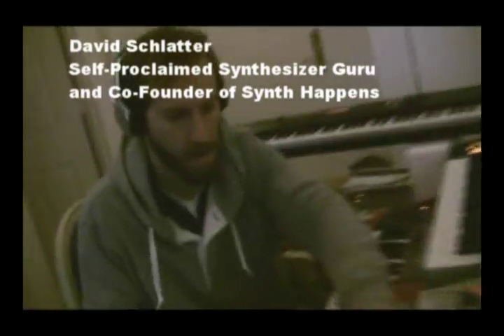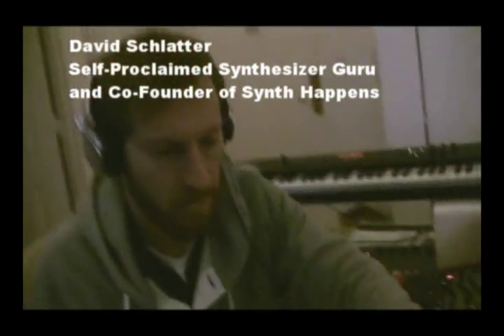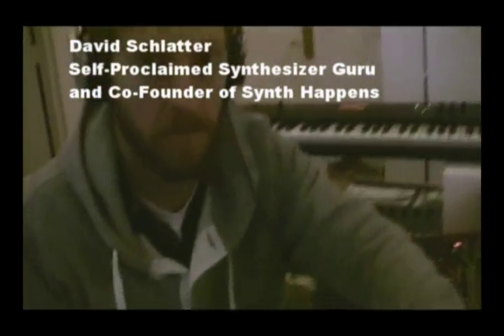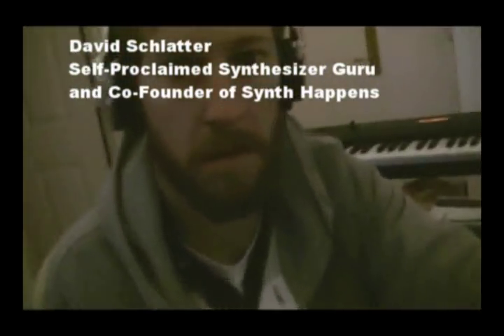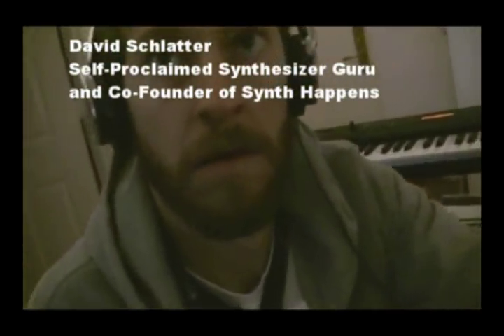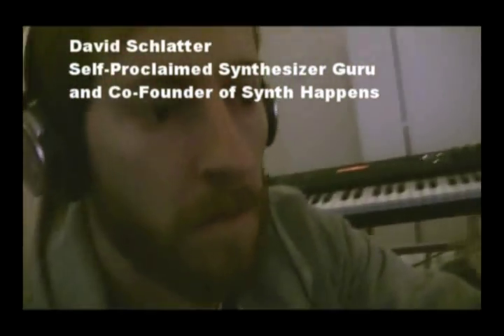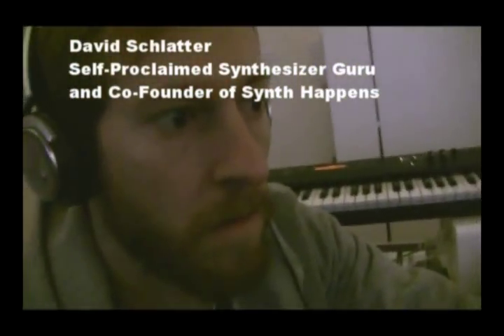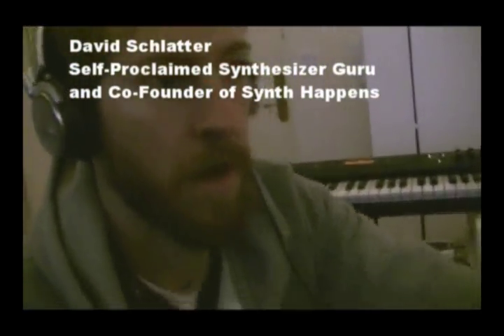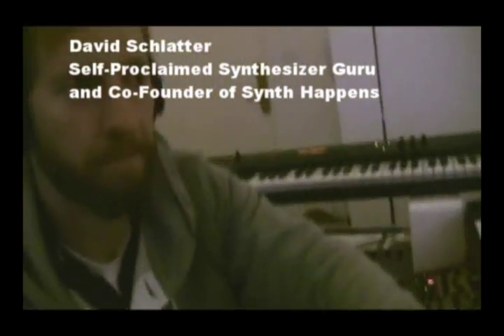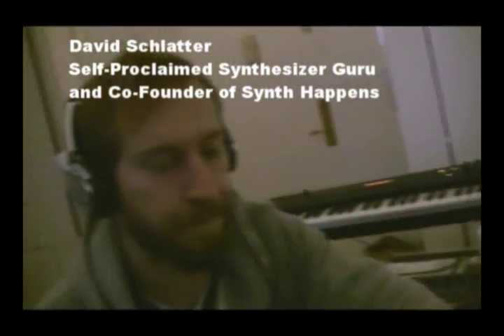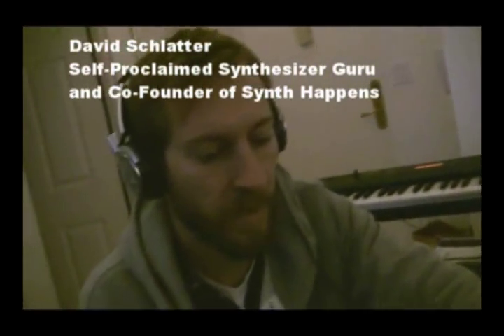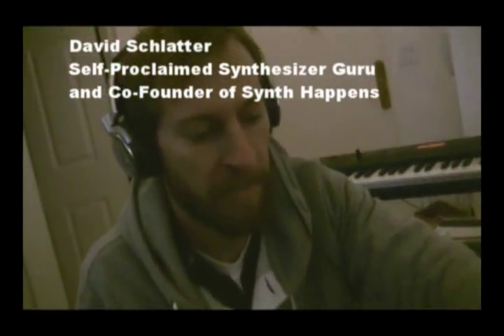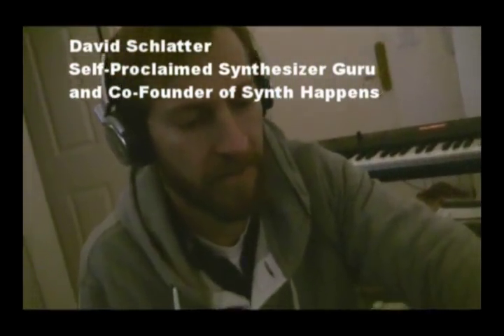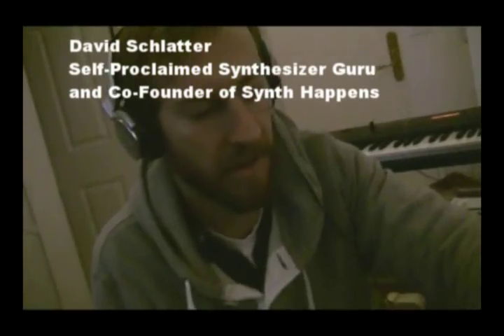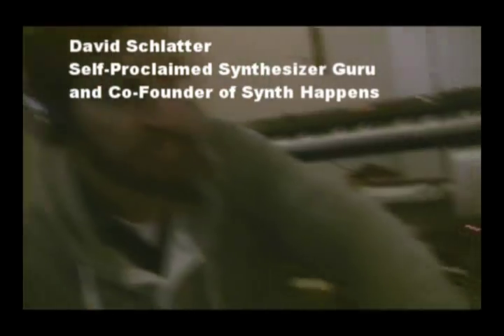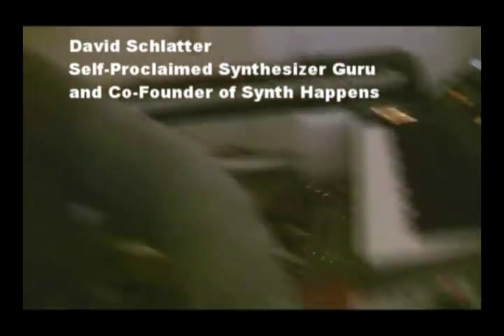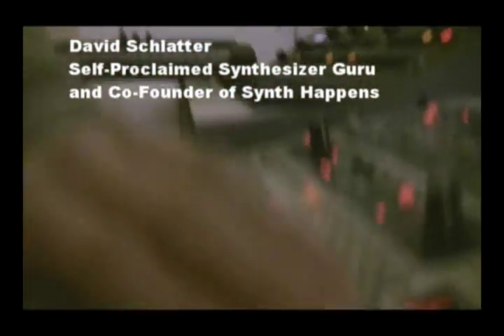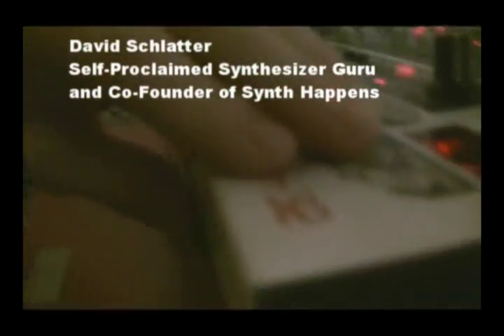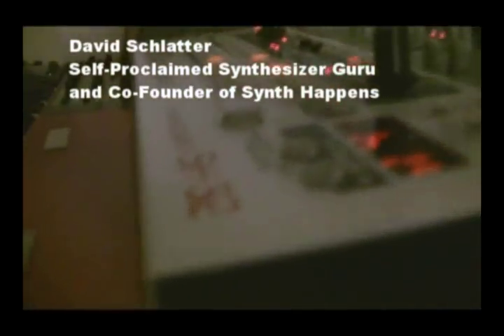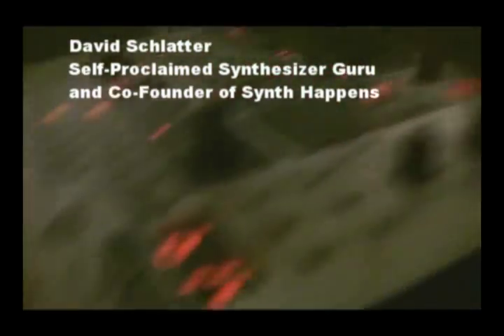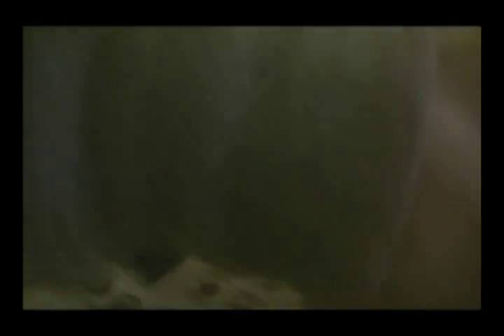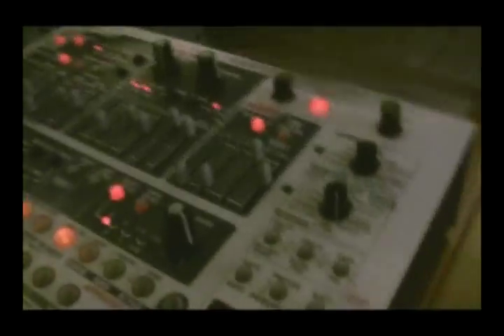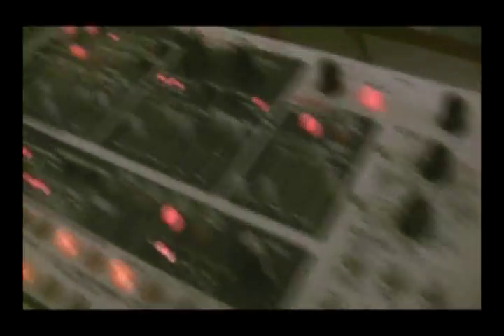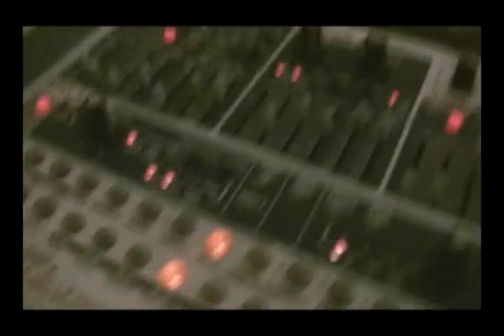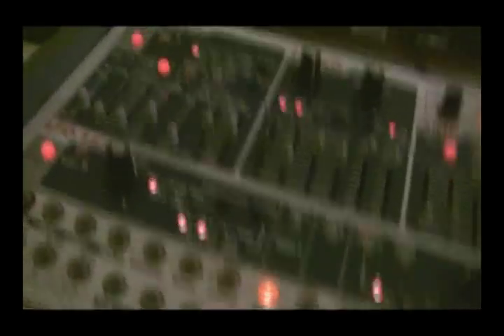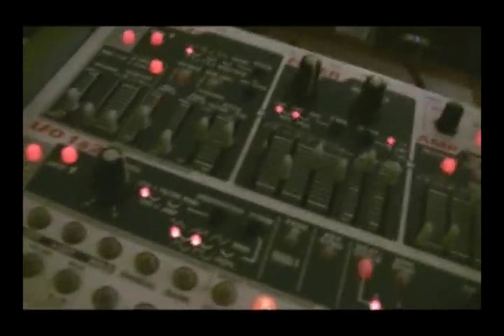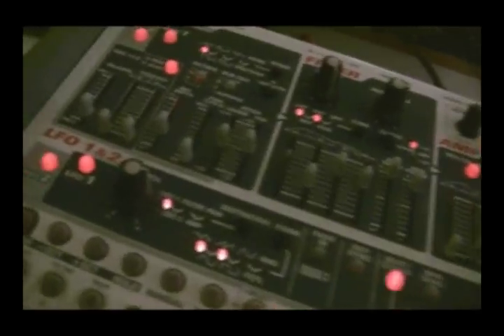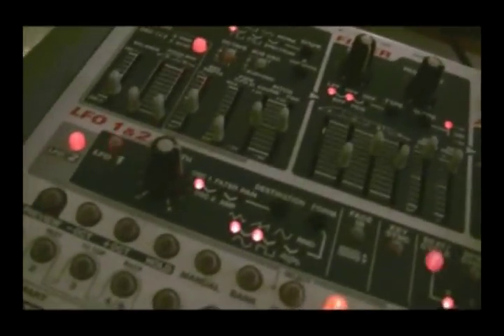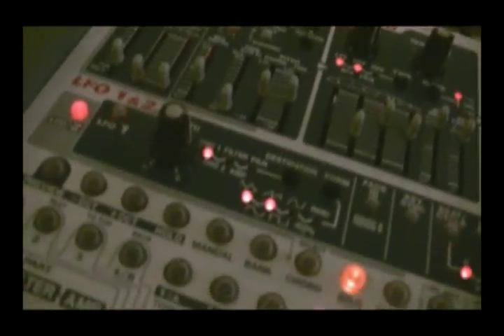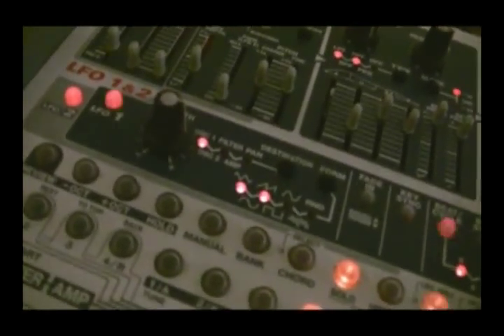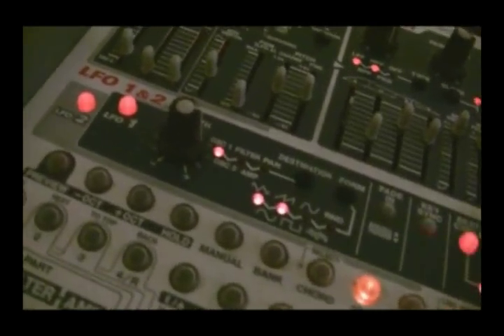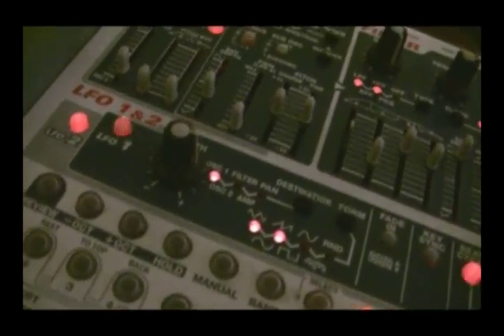So how long have you been playing synthesizers? My parents made me start taking lessons when I was three years old. What do these buttons do? At the Suzuki Institute. Not for synthesizers, but for piano.